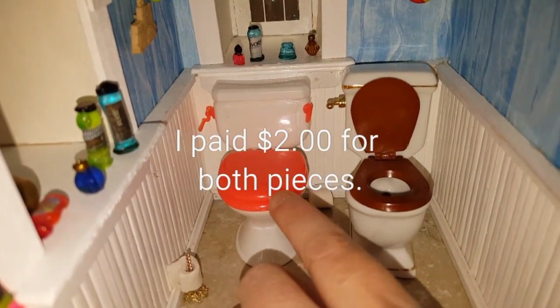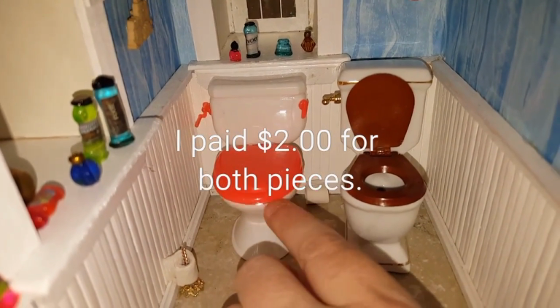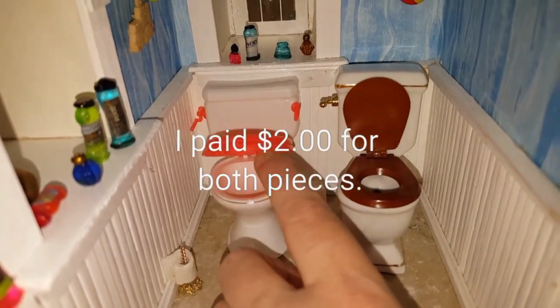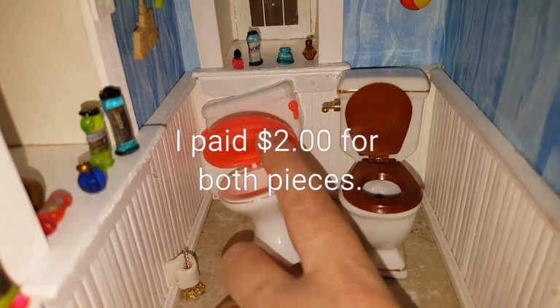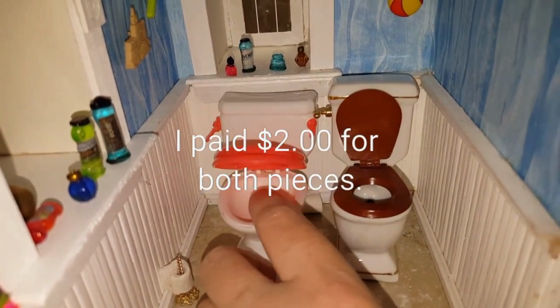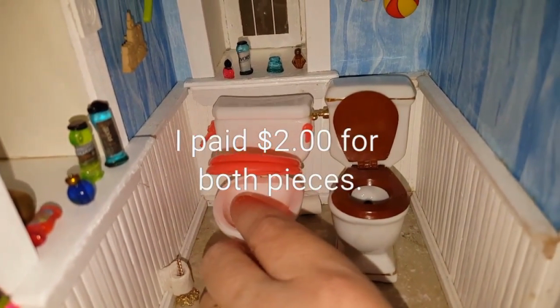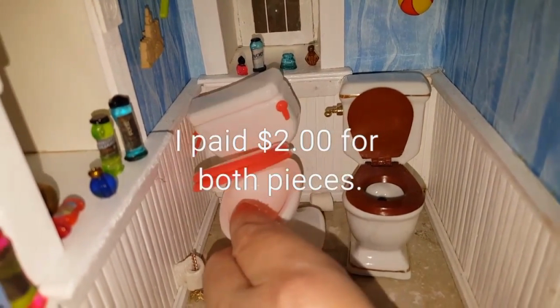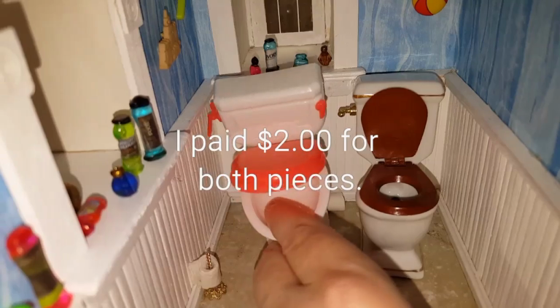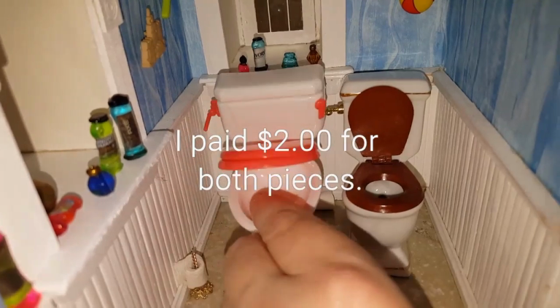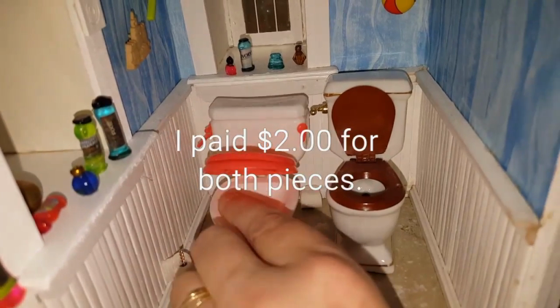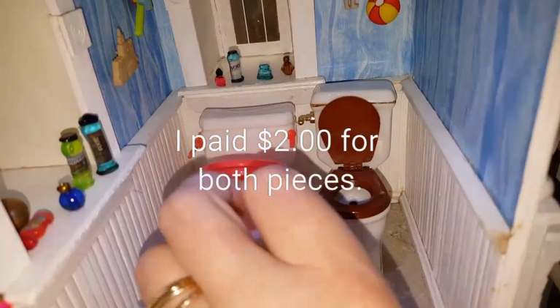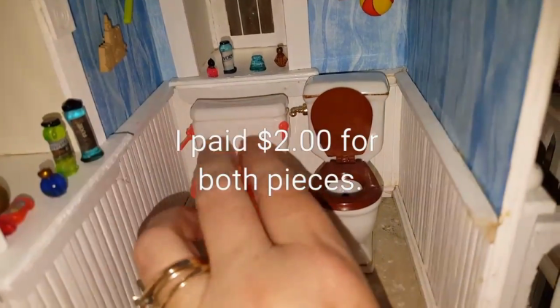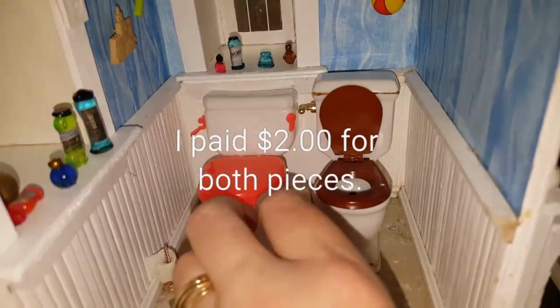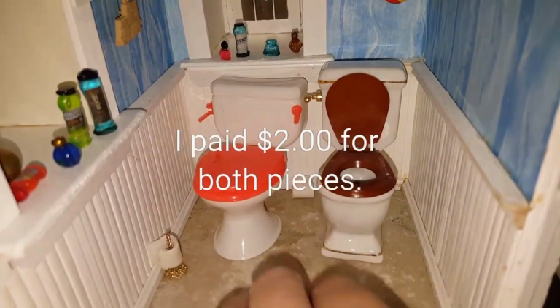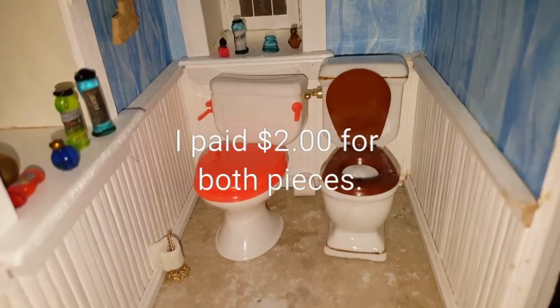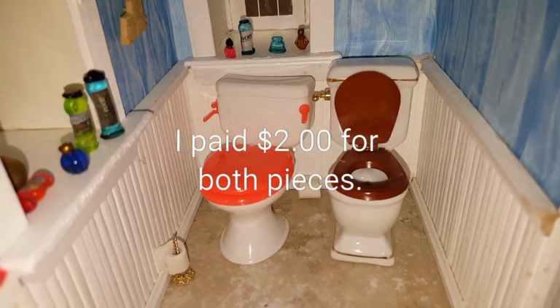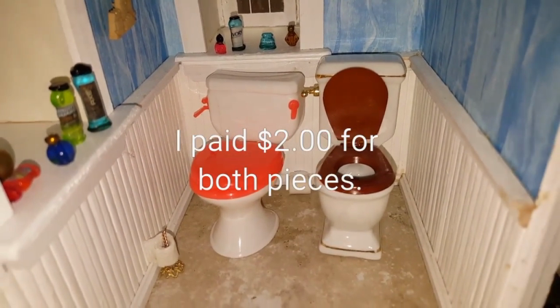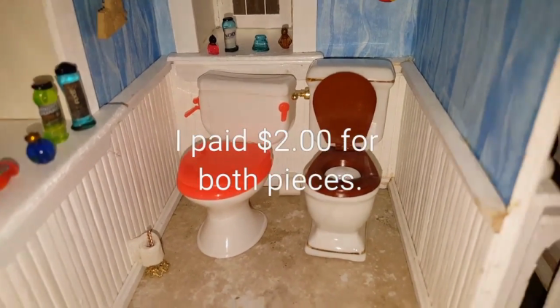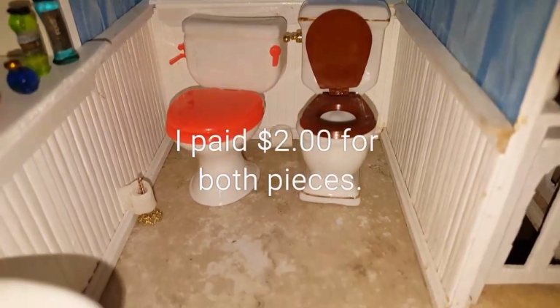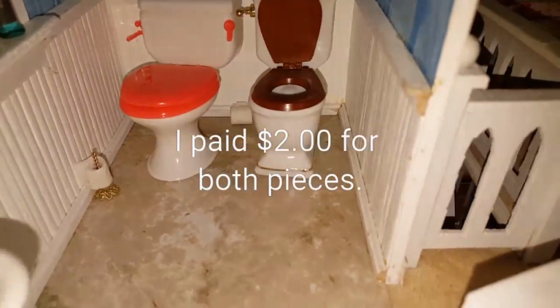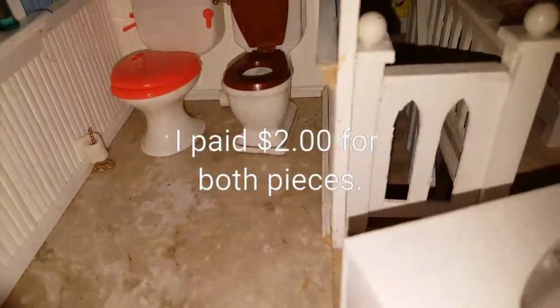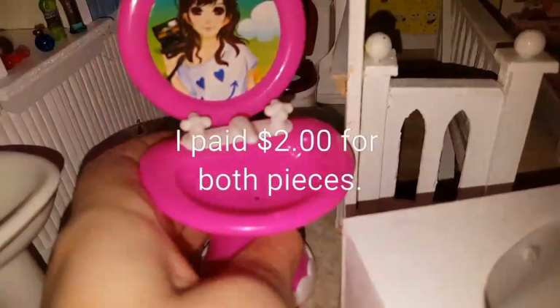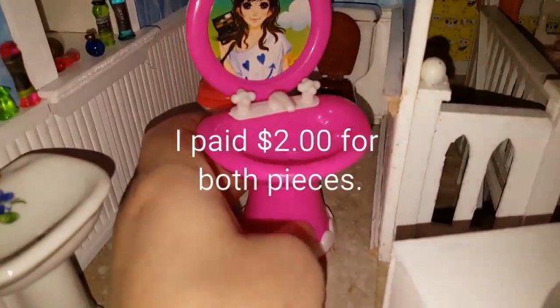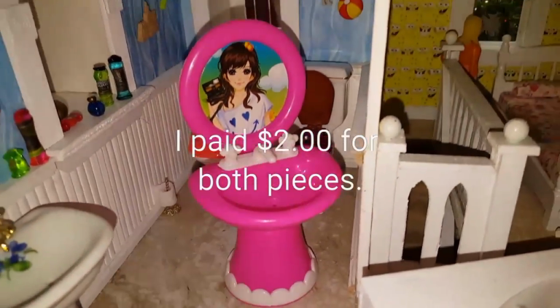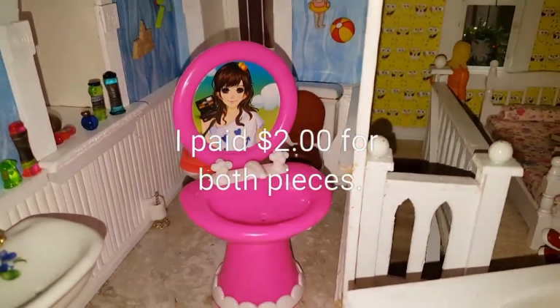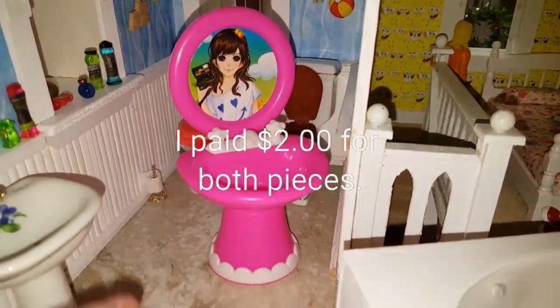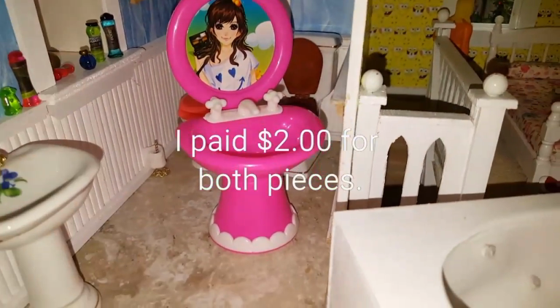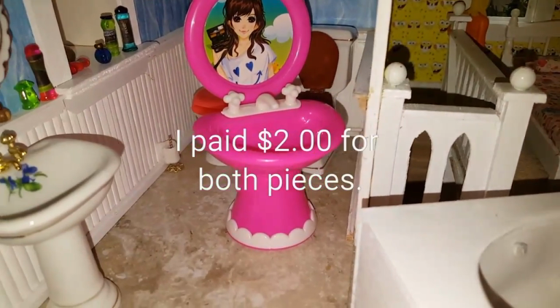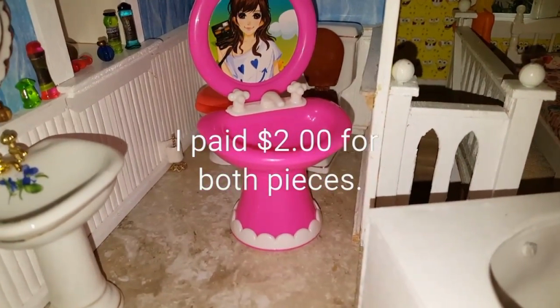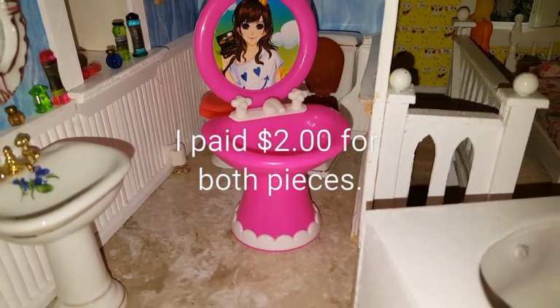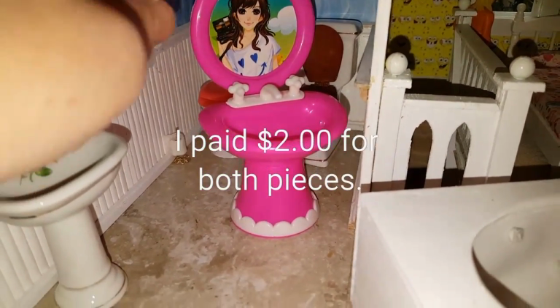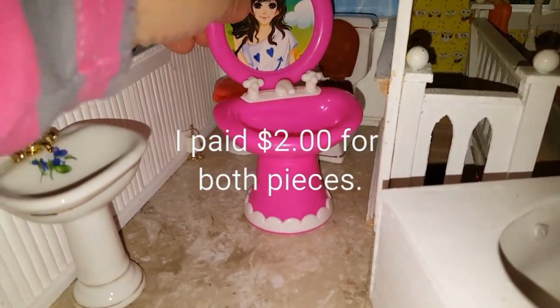It kind of does work with the 1:12 scale even though the seat is a little bit fatter. I mean, you have all sorts of seats and stuff, so you could still potentially use this for your dollhouse. I paid like a buck for it.